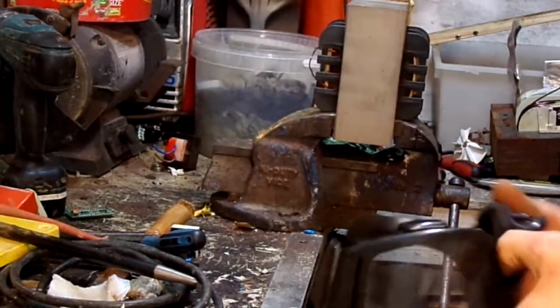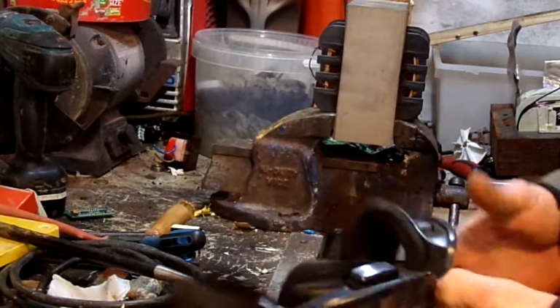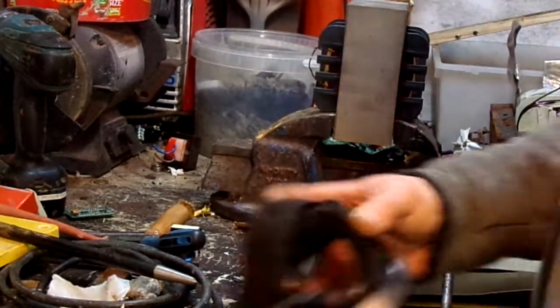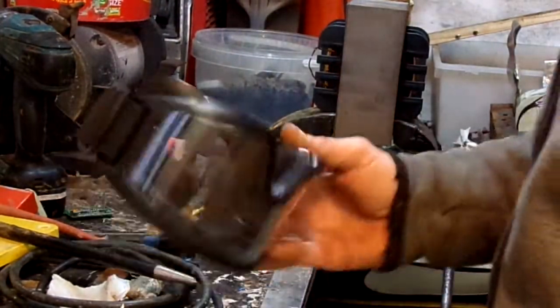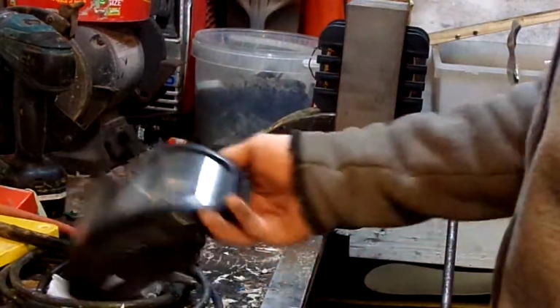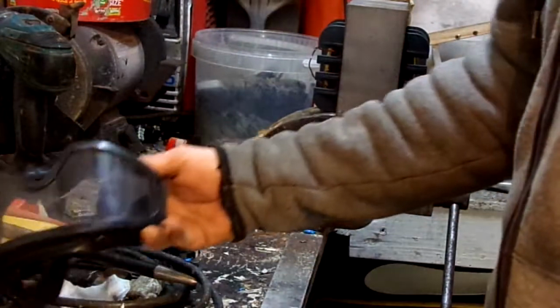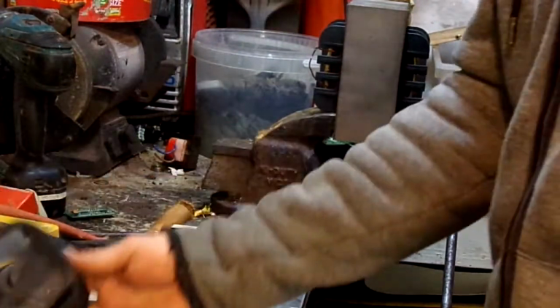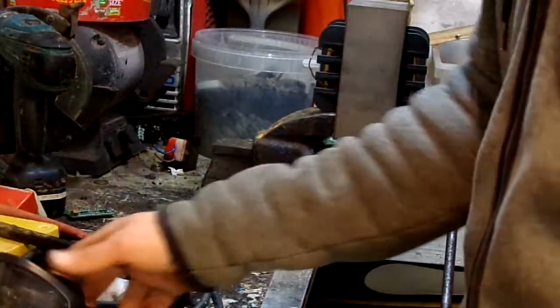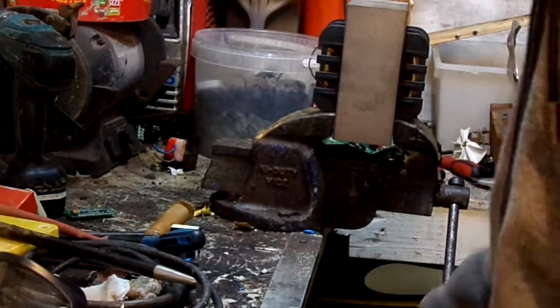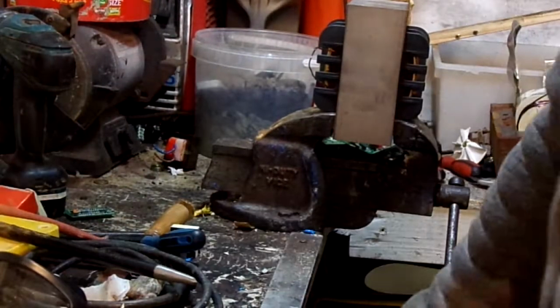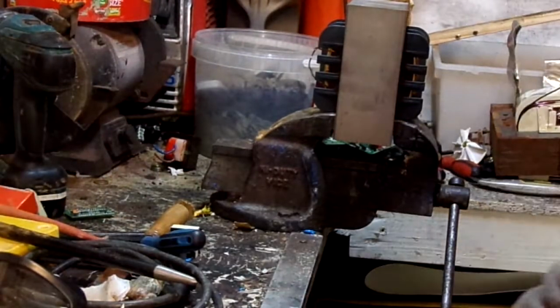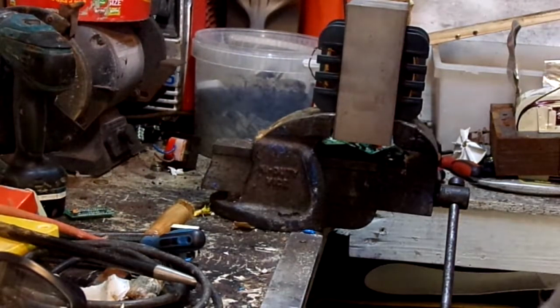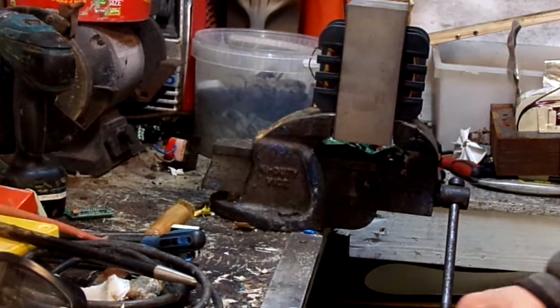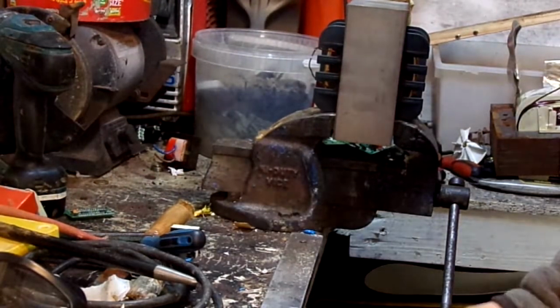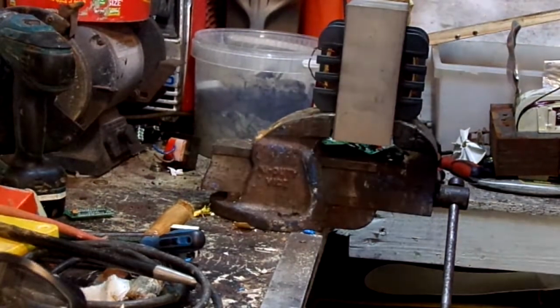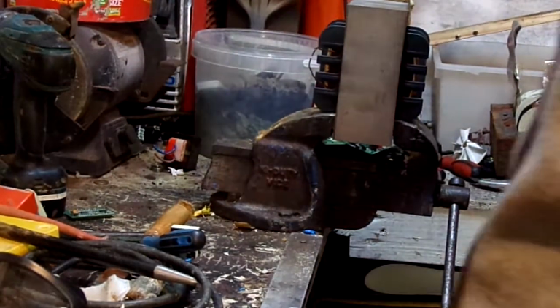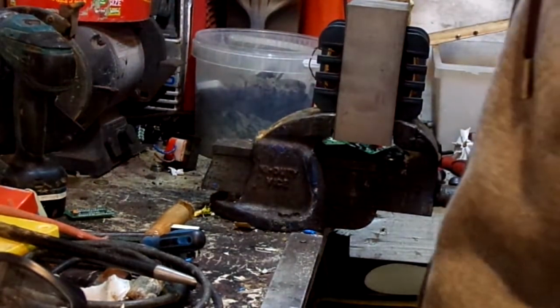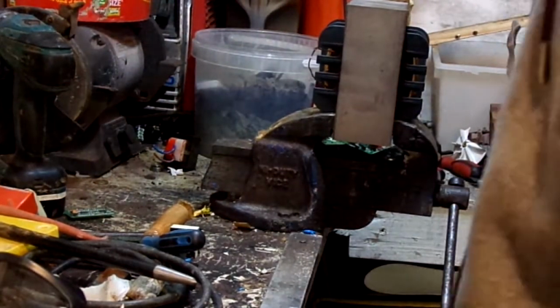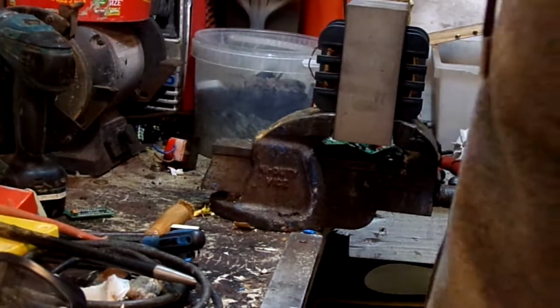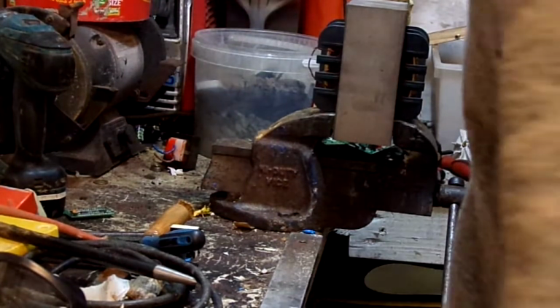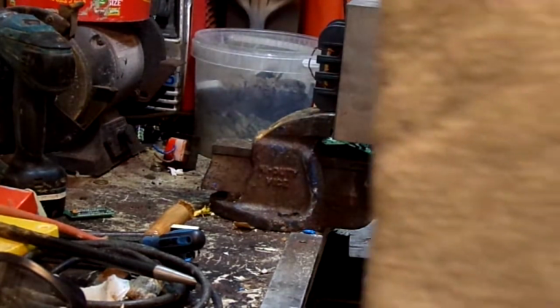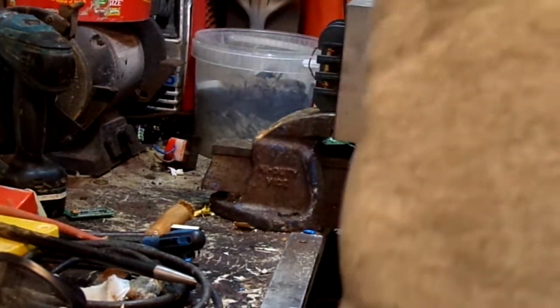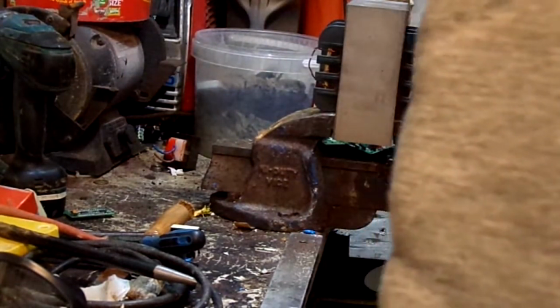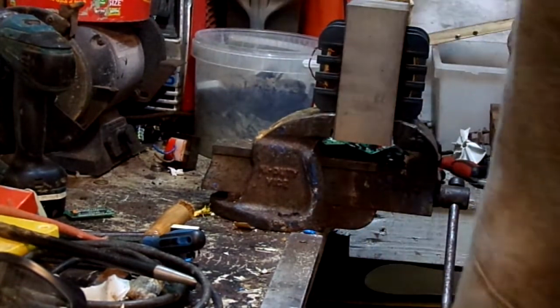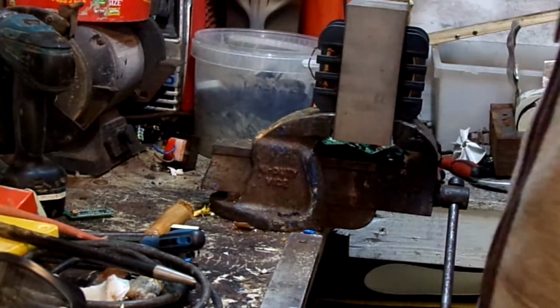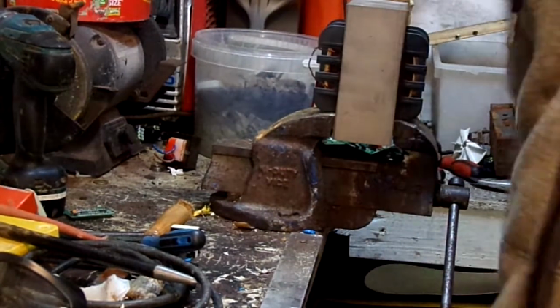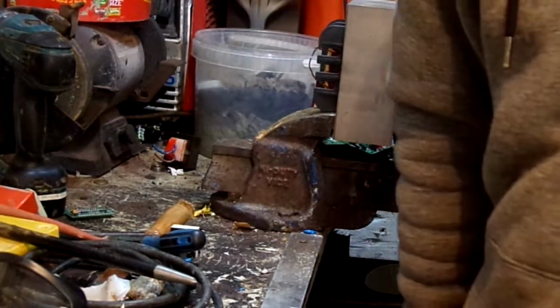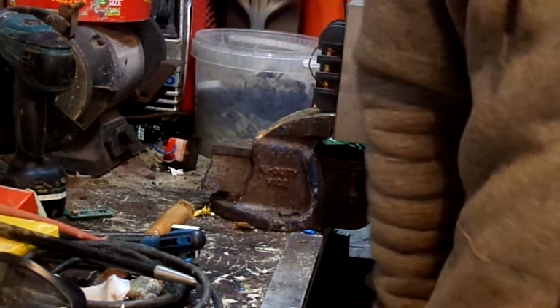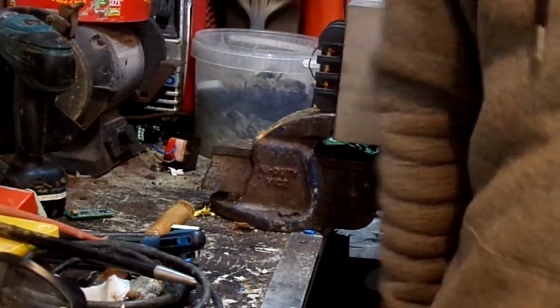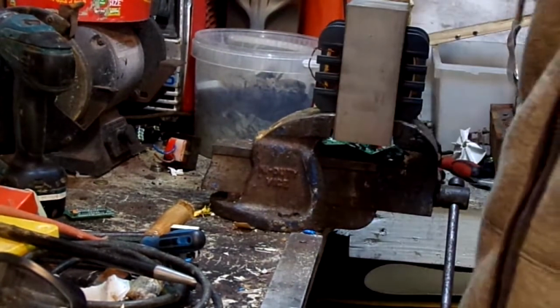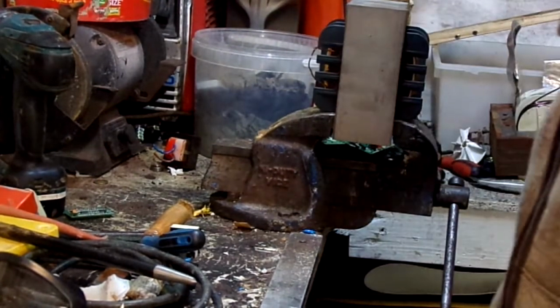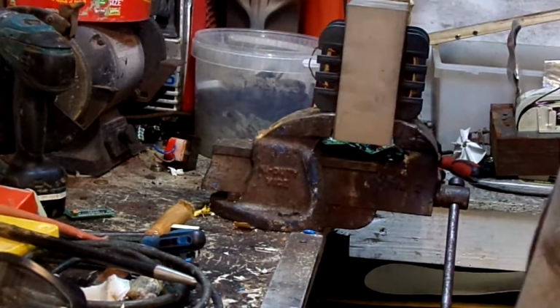If you use an angle grinder, make sure you wear safety goggles. It doesn't matter what you're cutting — whenever you use an angle grinder. I've lost mine.